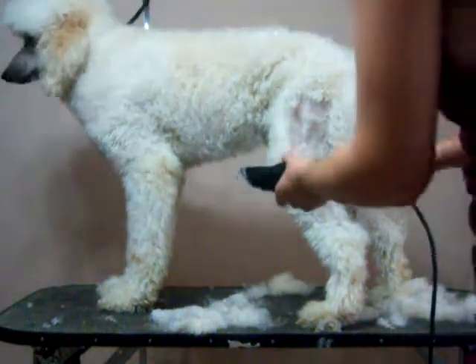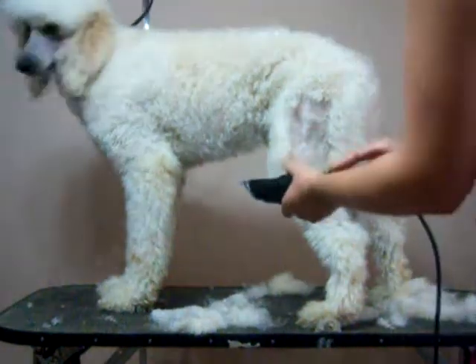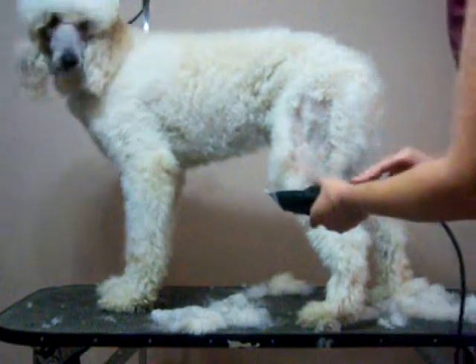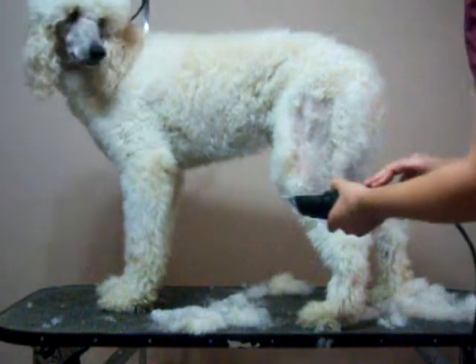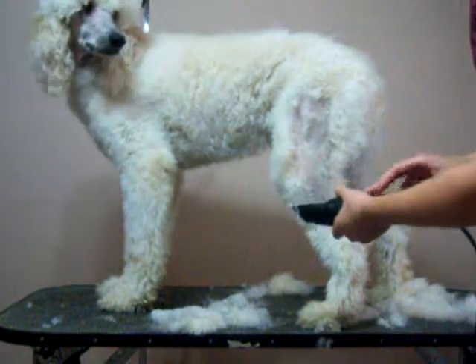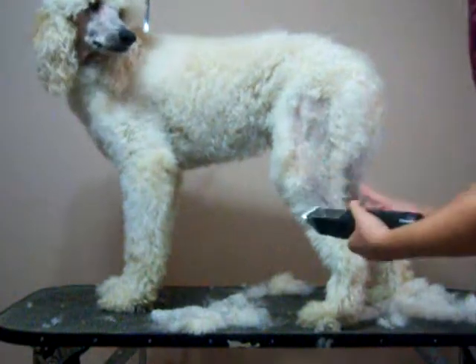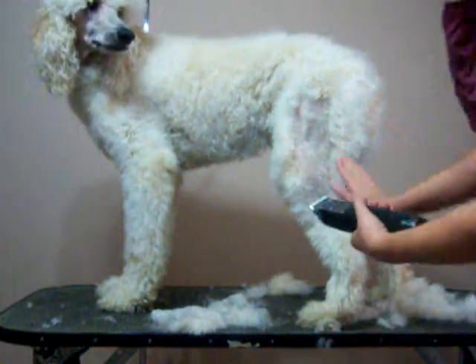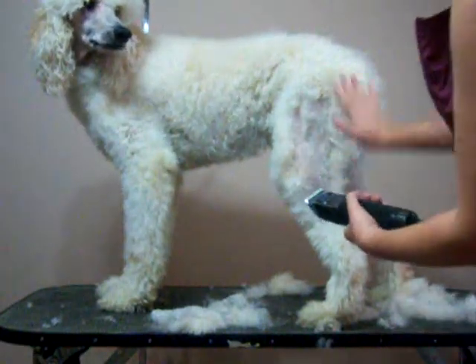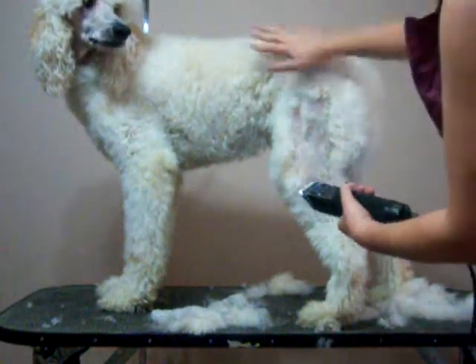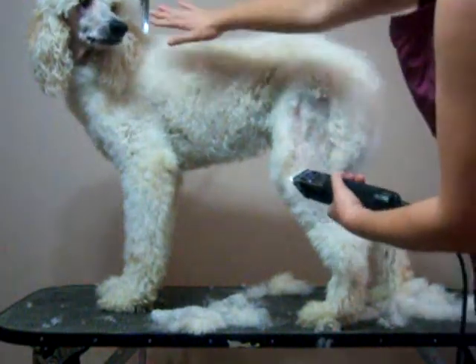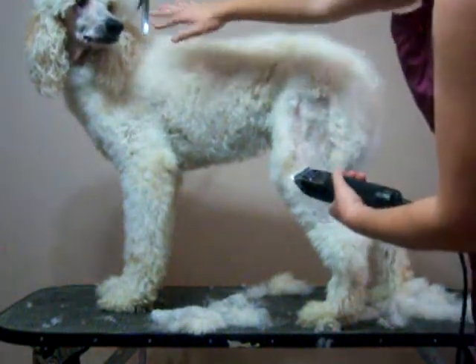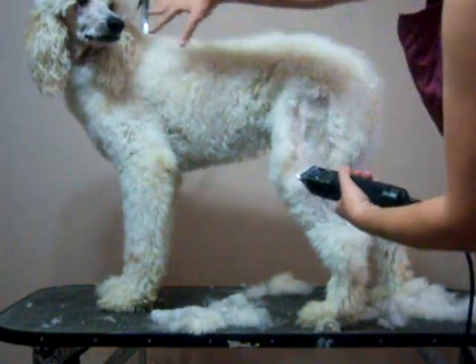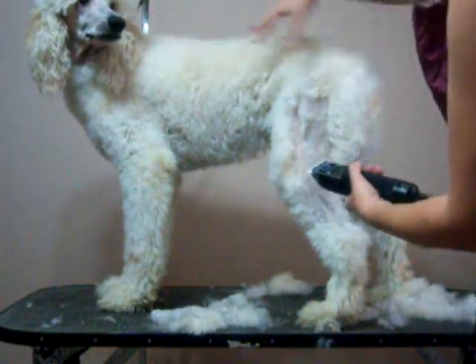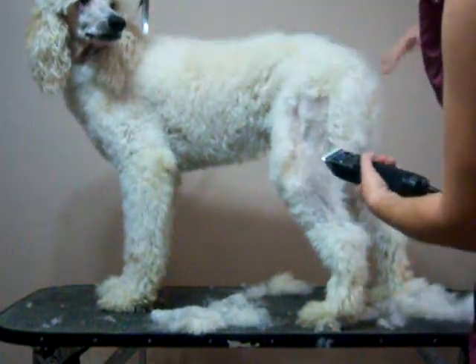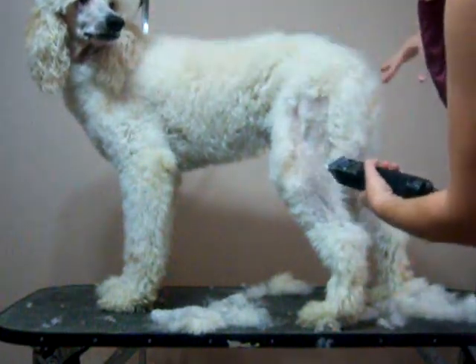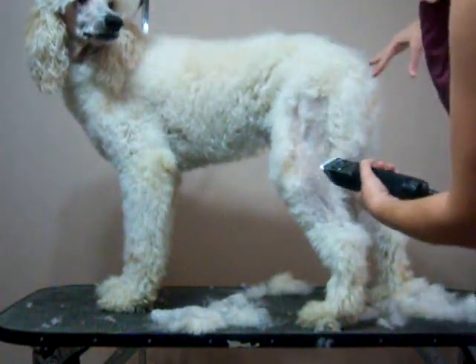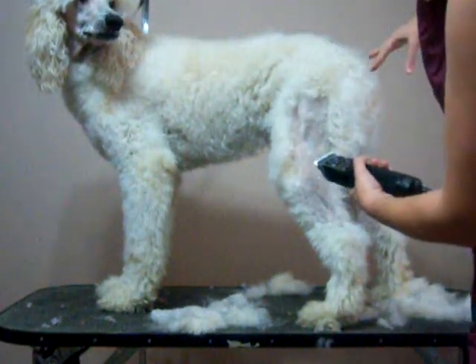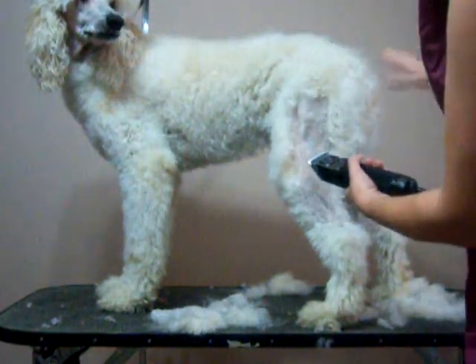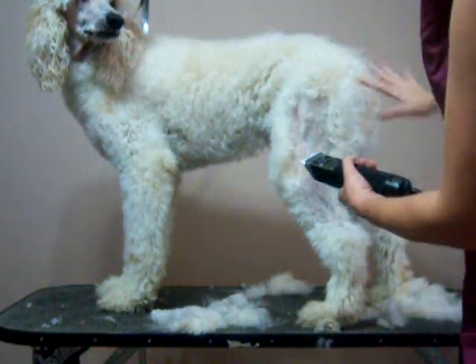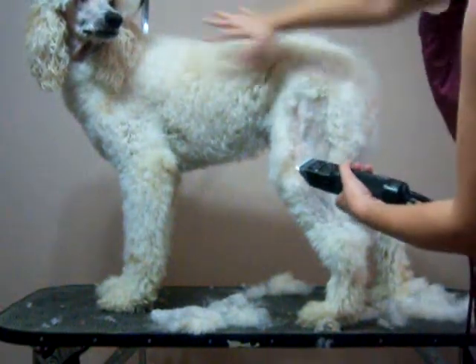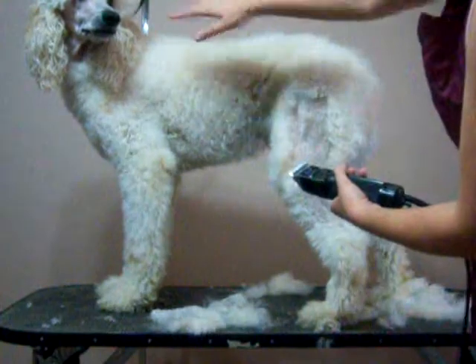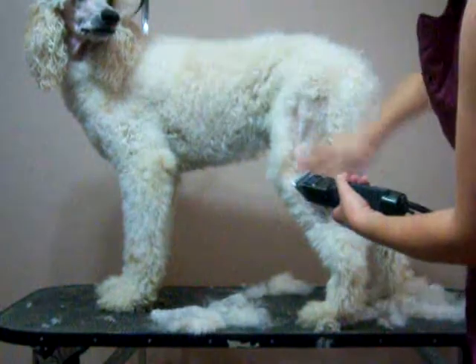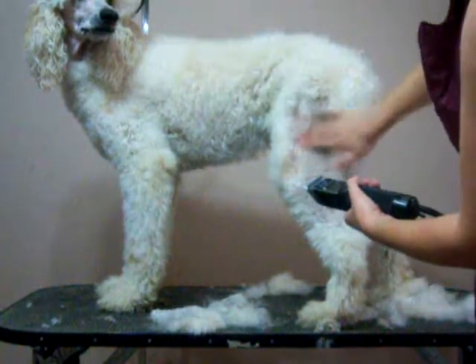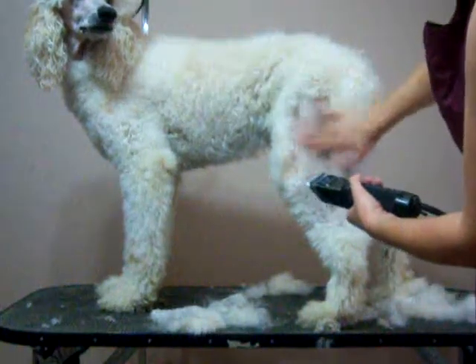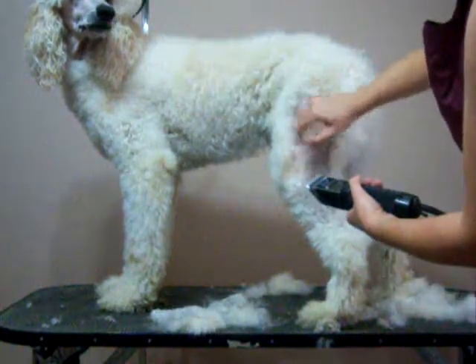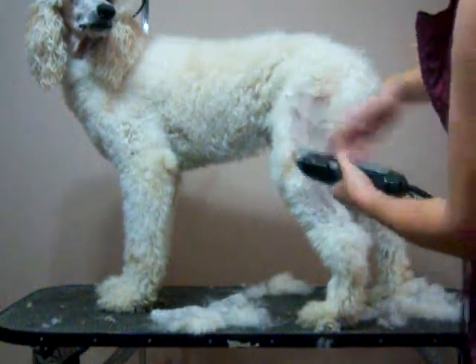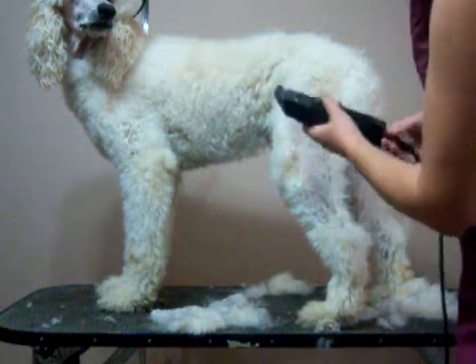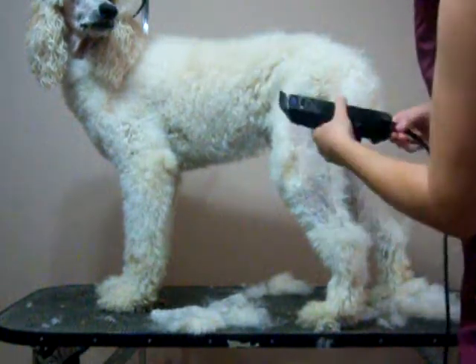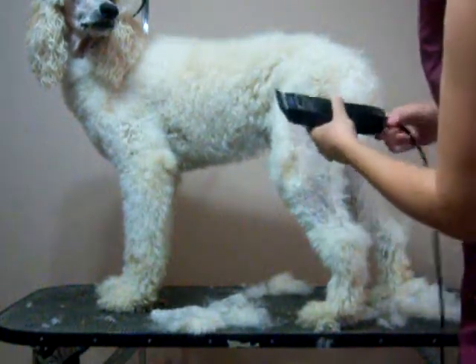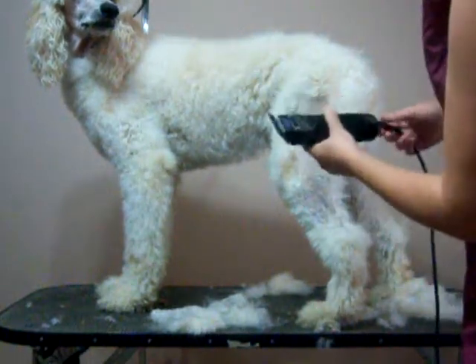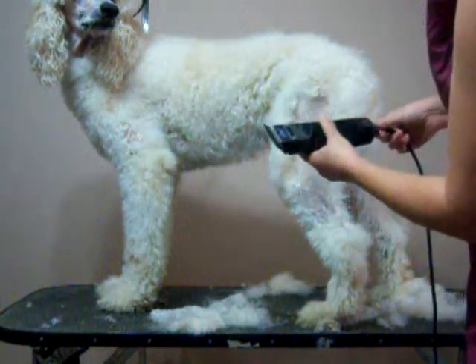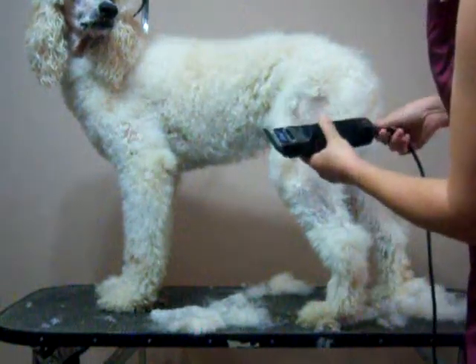You just pick one direction — you go either all the way towards the head or all the way towards the tail. You go against the growth of hair, it makes it shorter. You go with the growth of hair, it's longer.